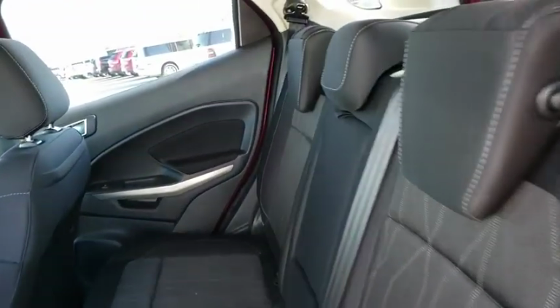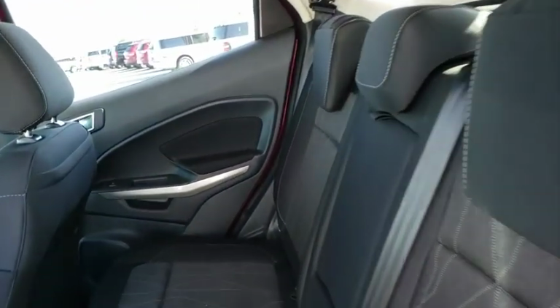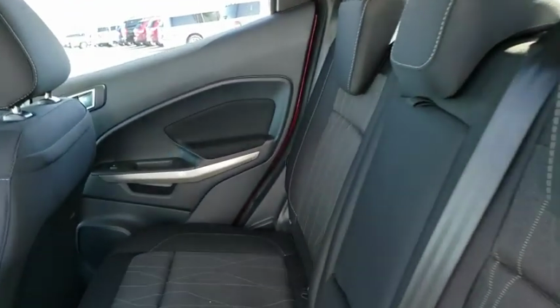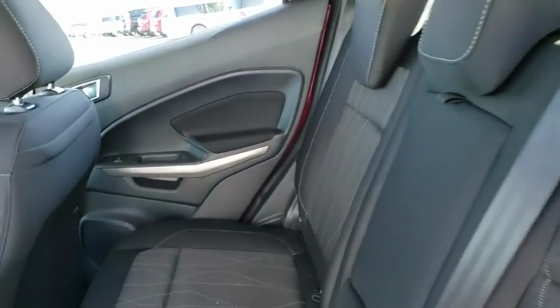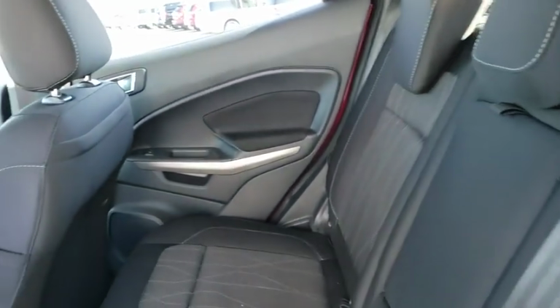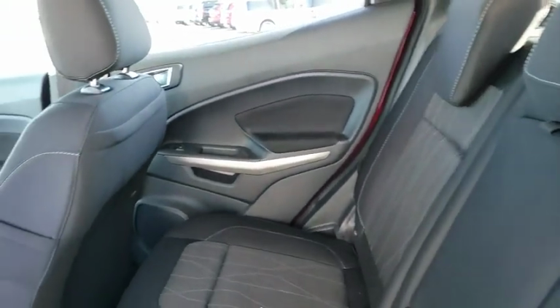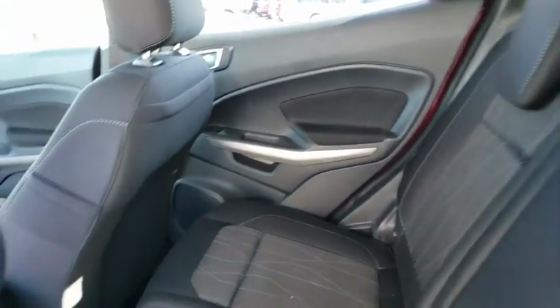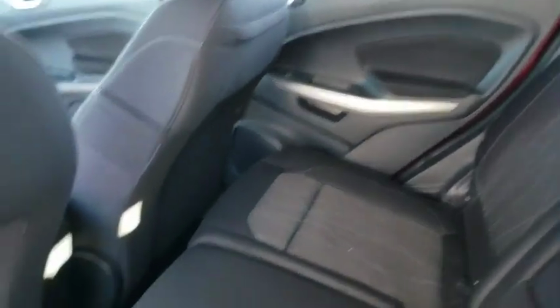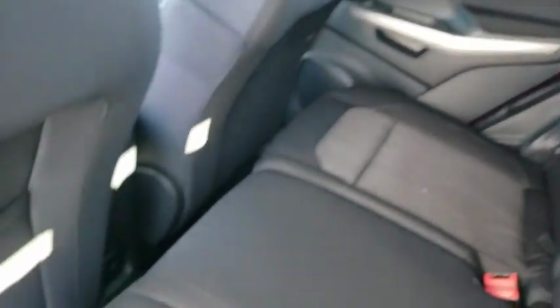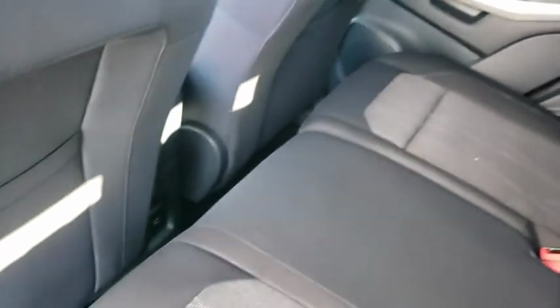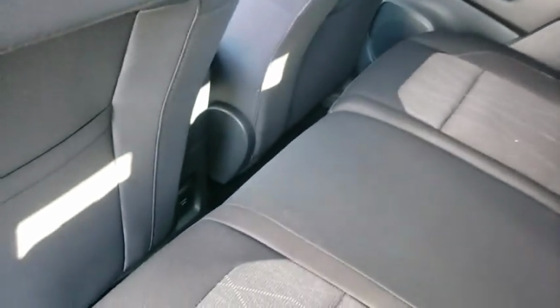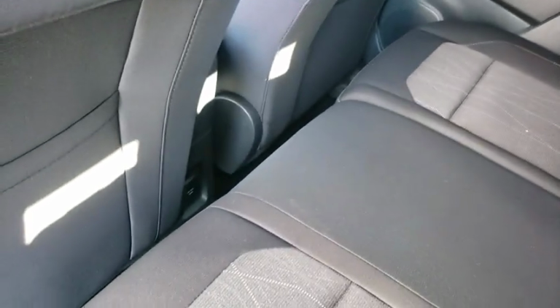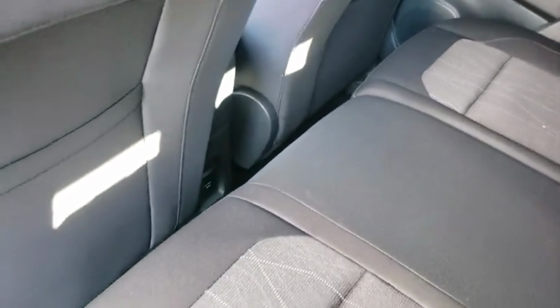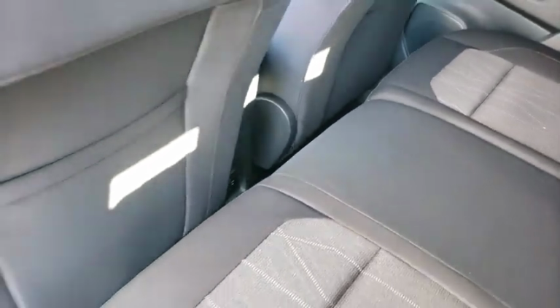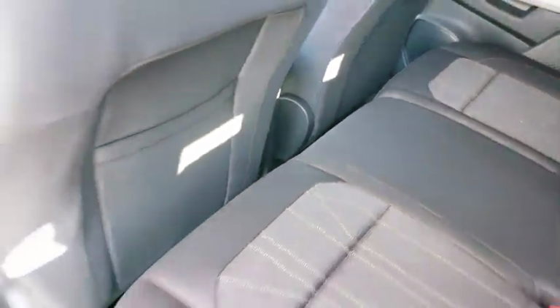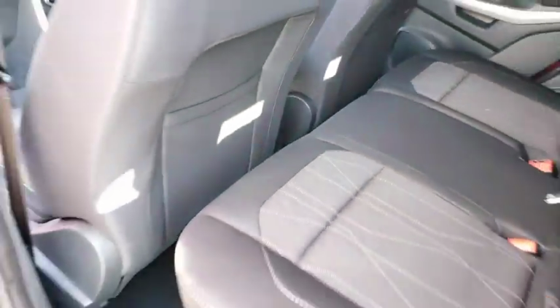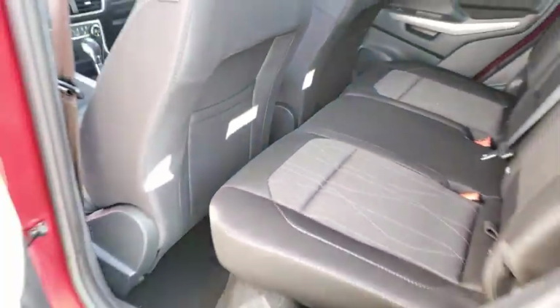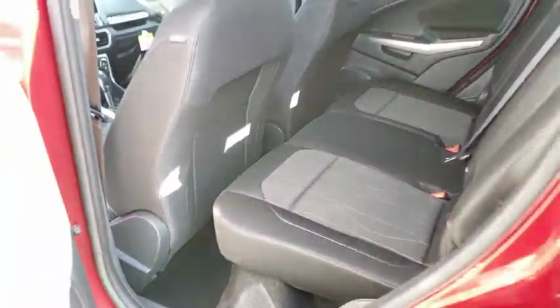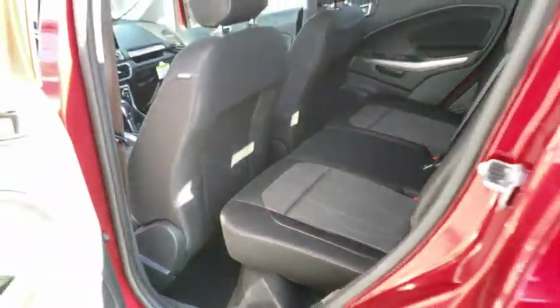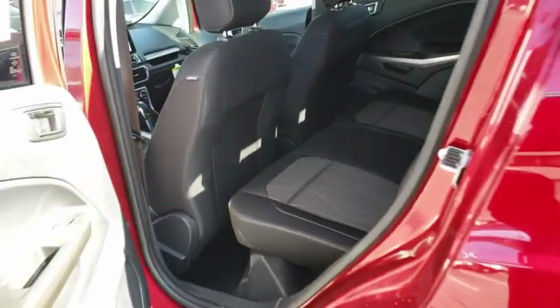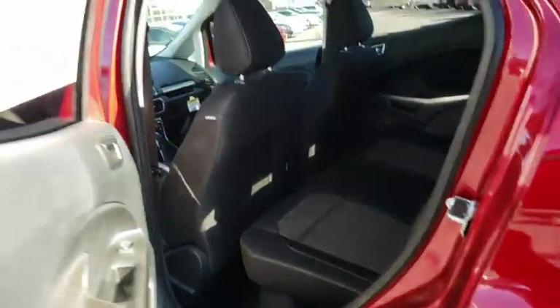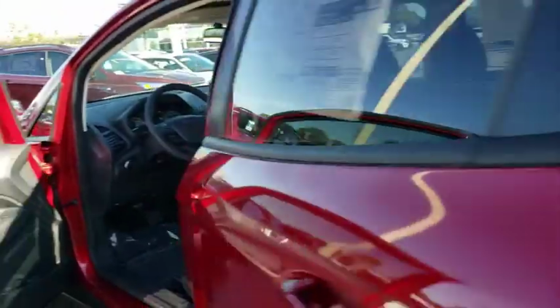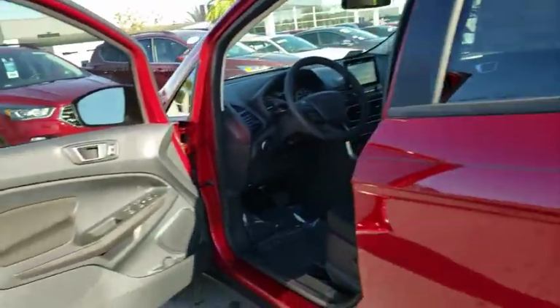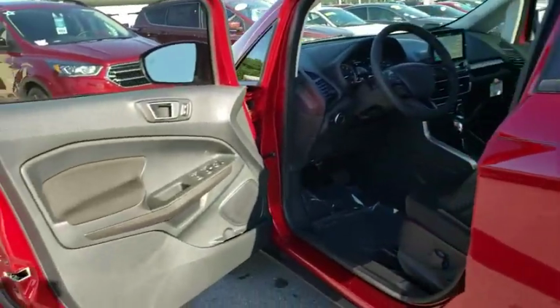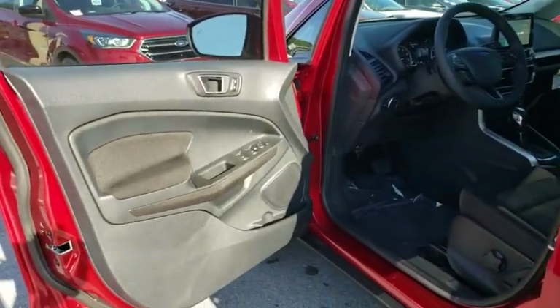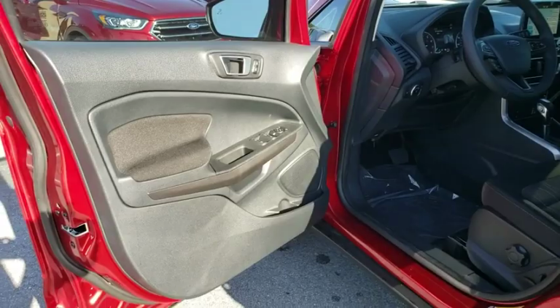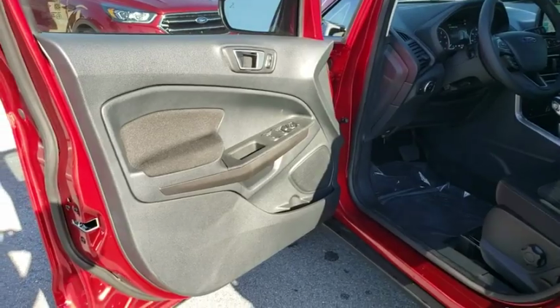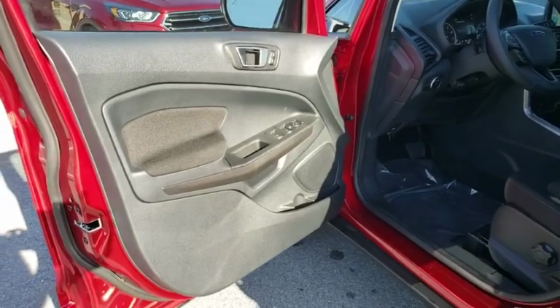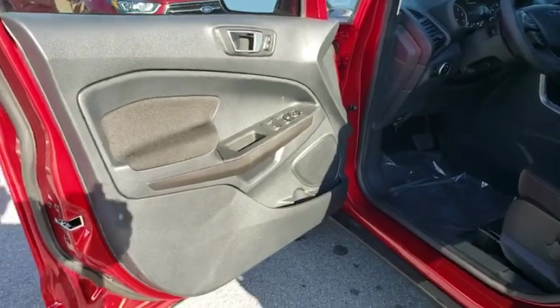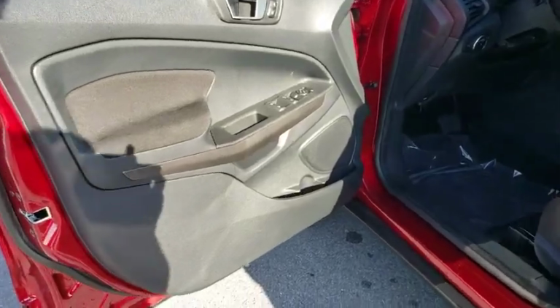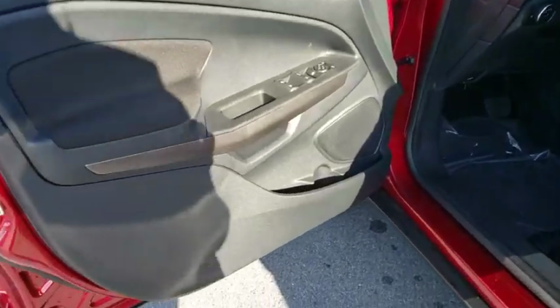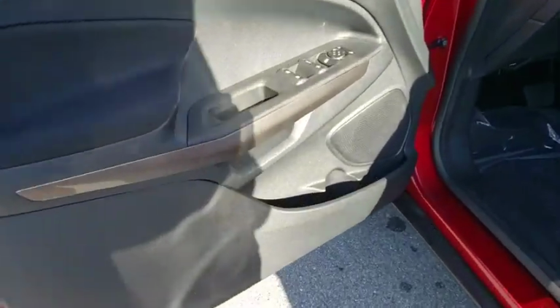Keyless start, cruise control, floor mats, aluminum wheels, four-wheel disc brakes, climate control, rear defrost, front wheel drive, AM FM stereo radio.